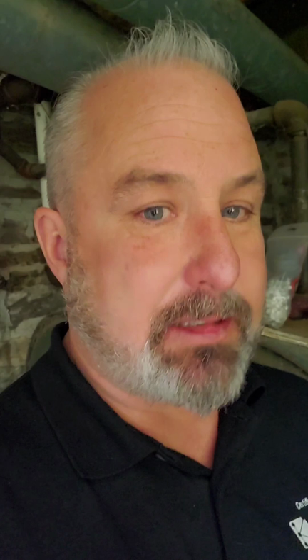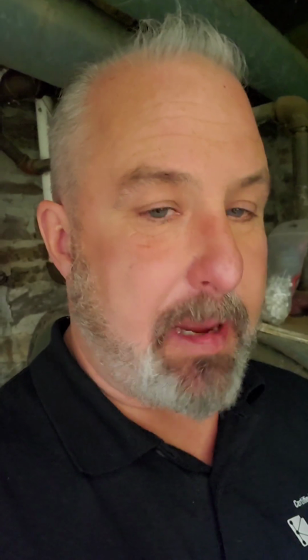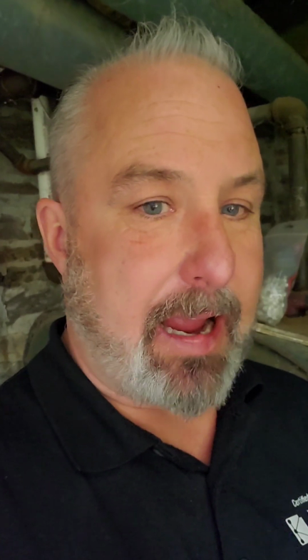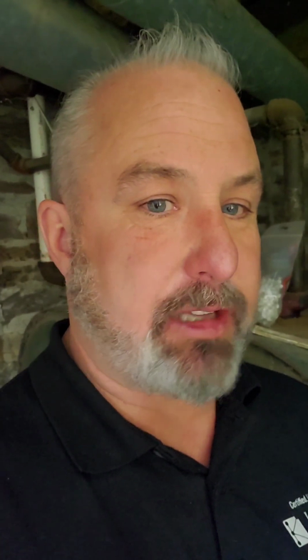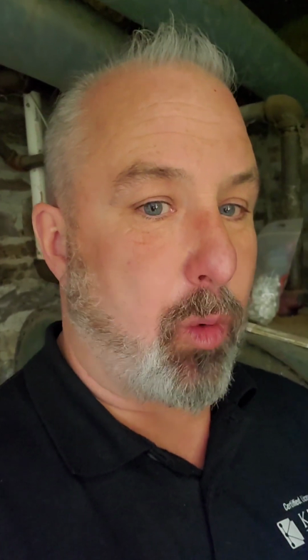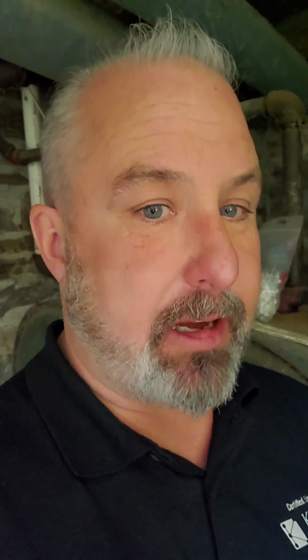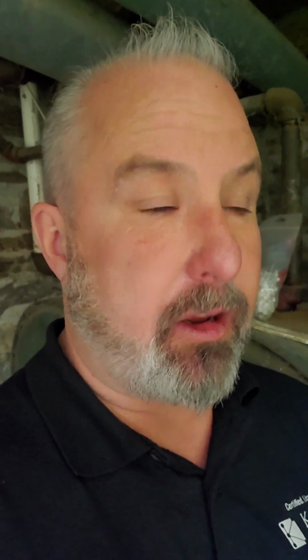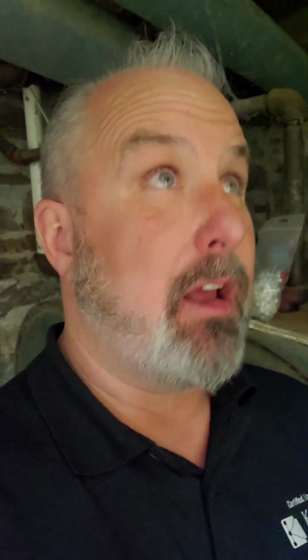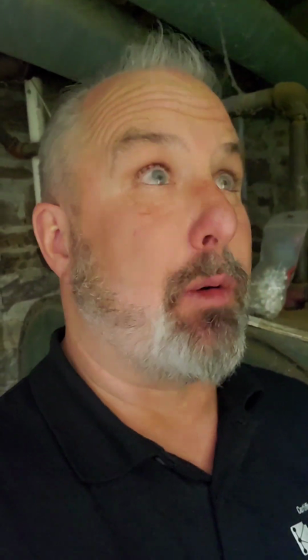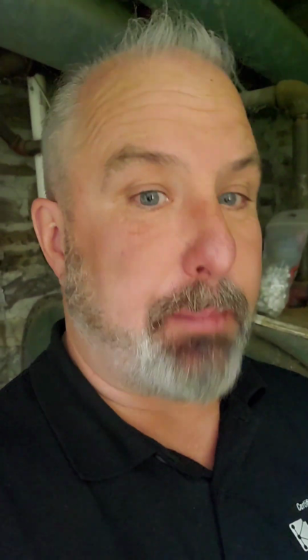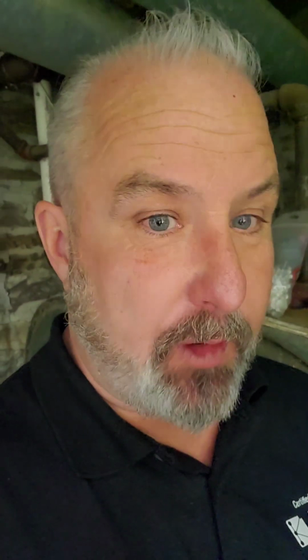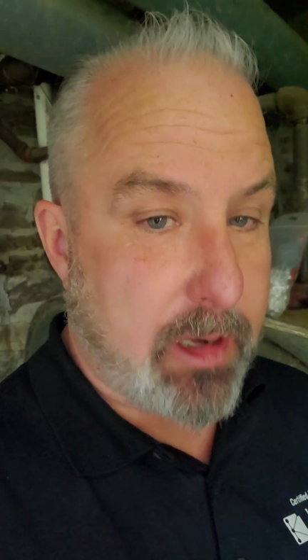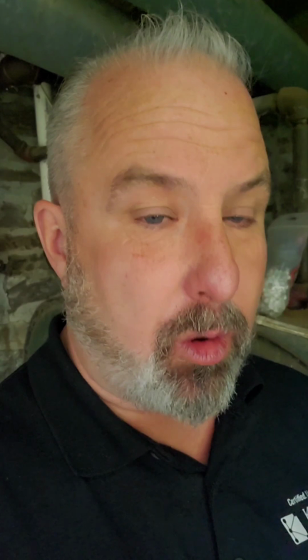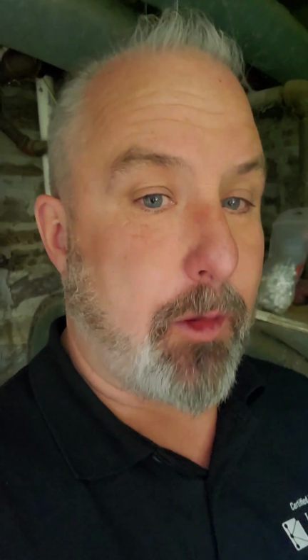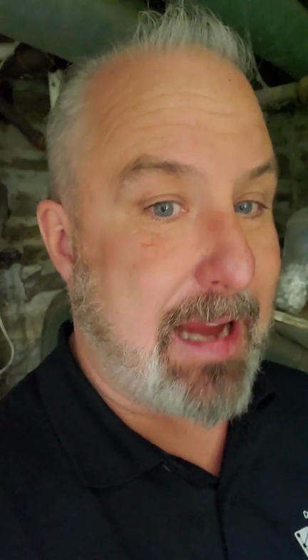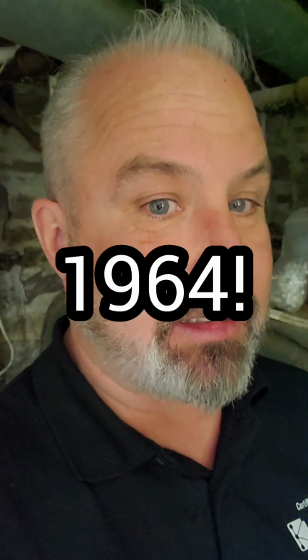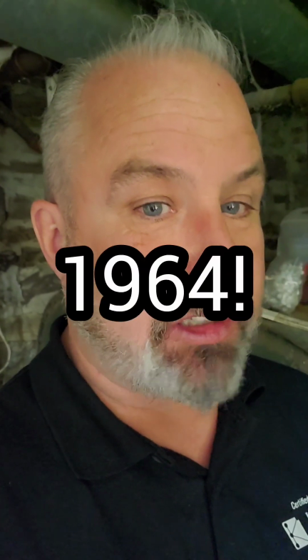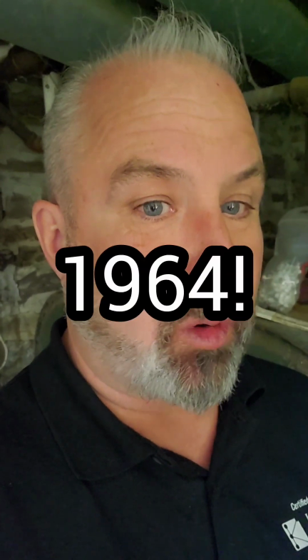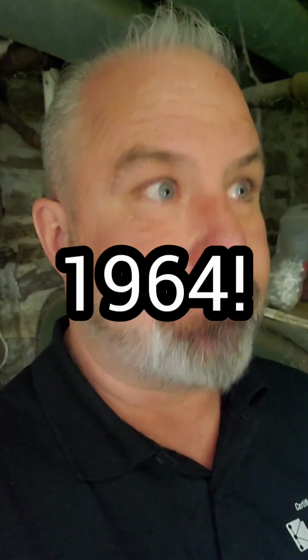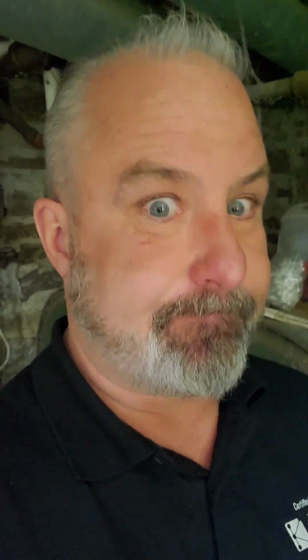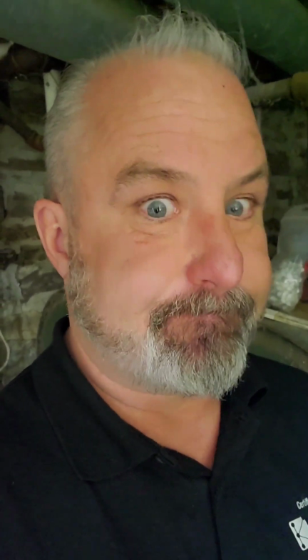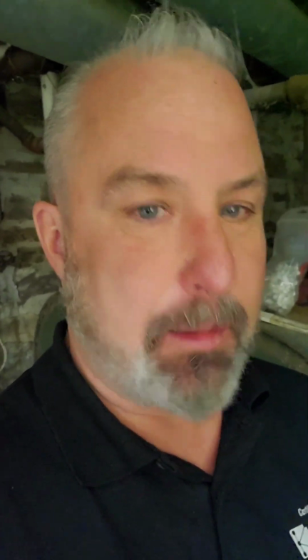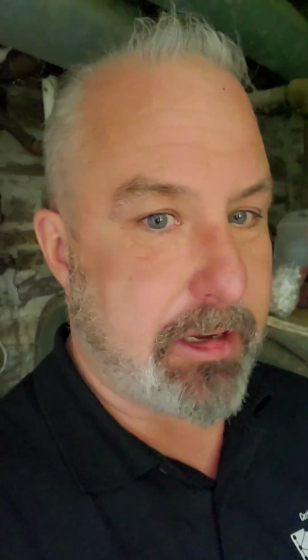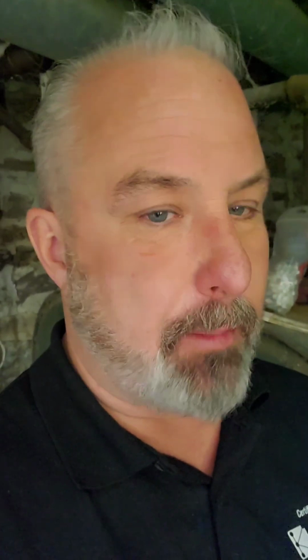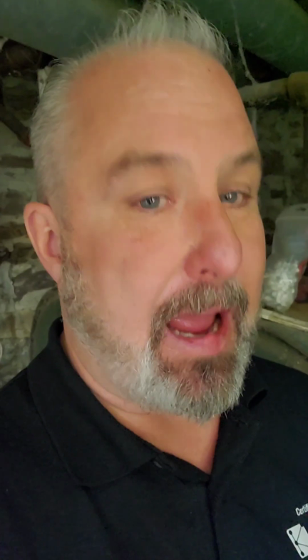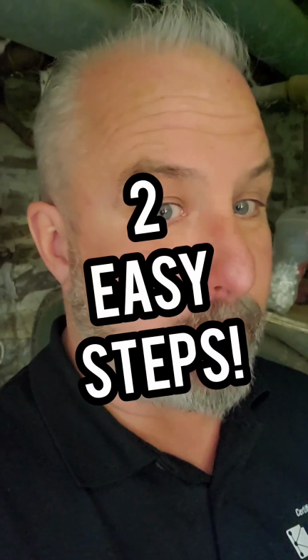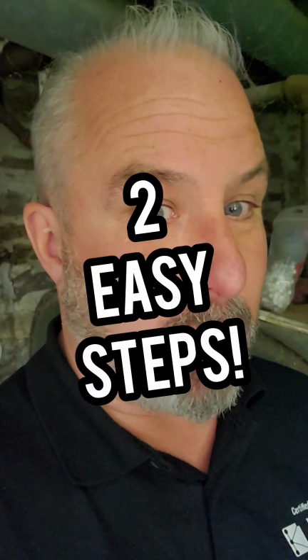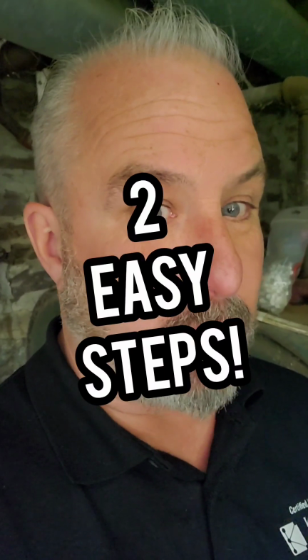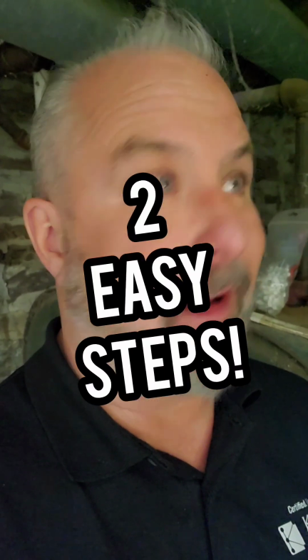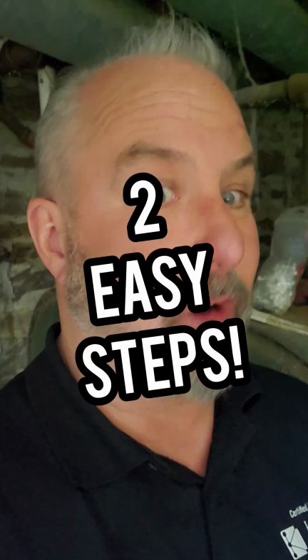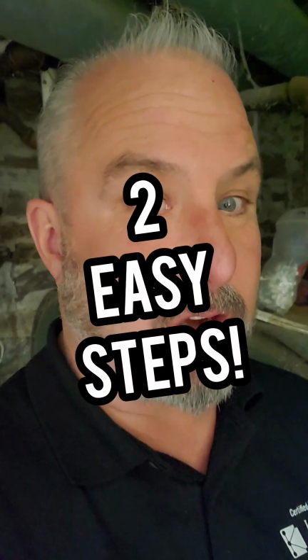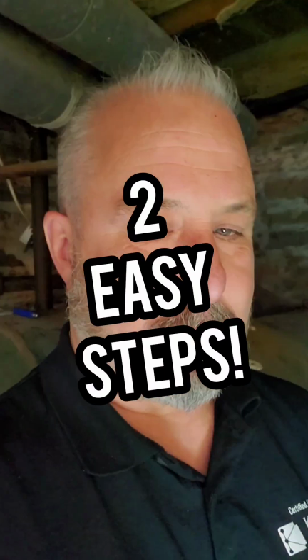I once inspected a house that had a water heater in perfect working order from 1964. Let me tell you all about how to keep your water heater running for a long time.